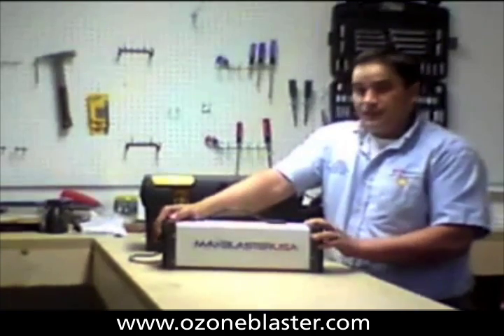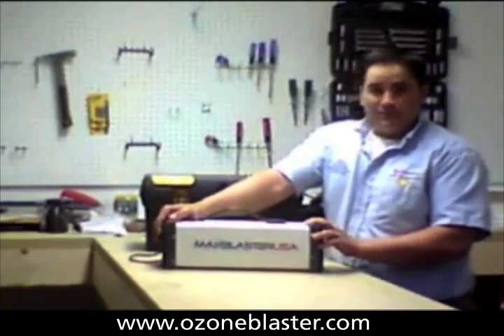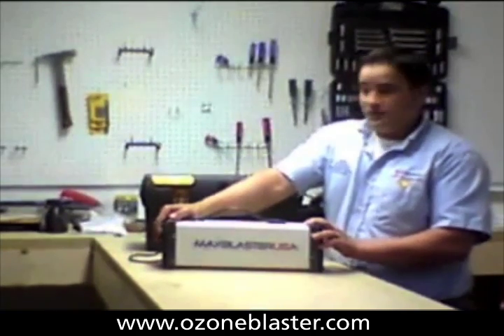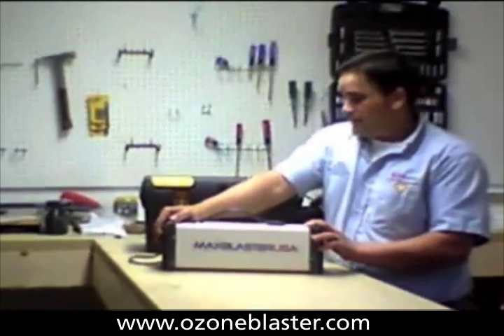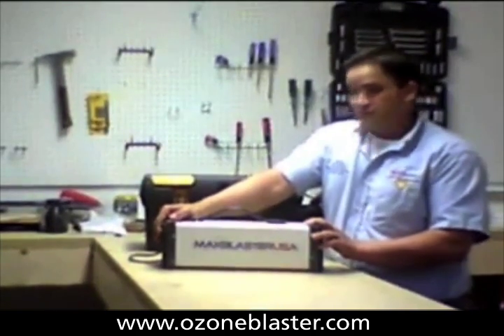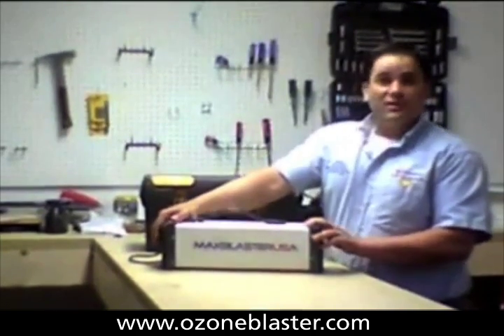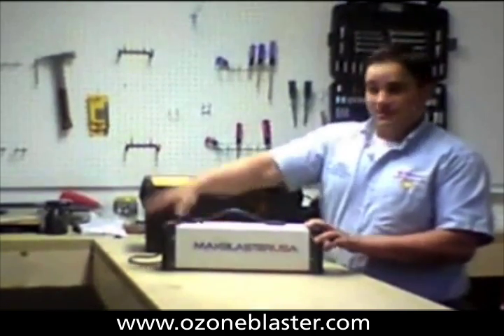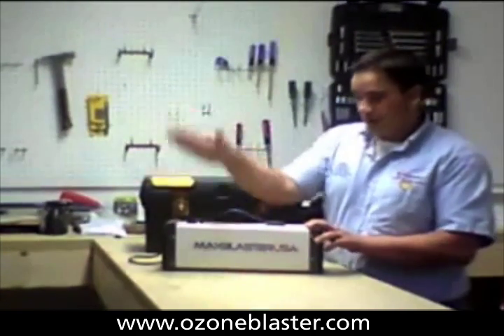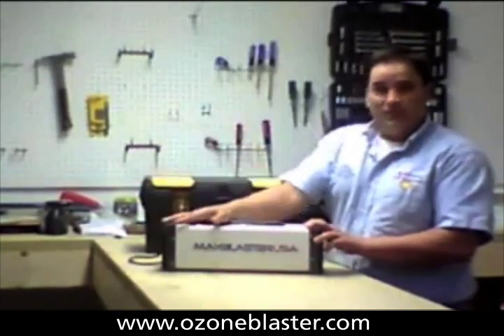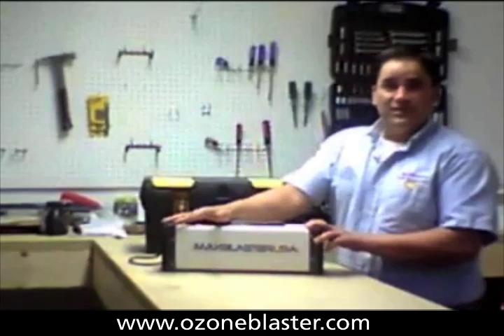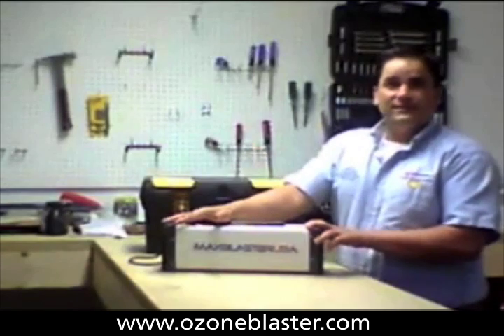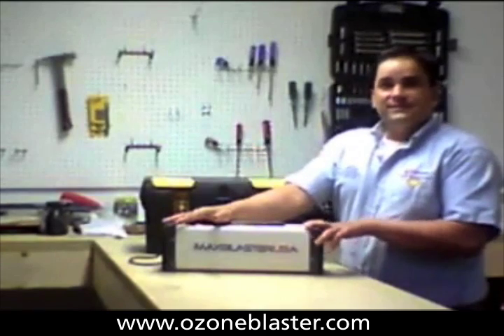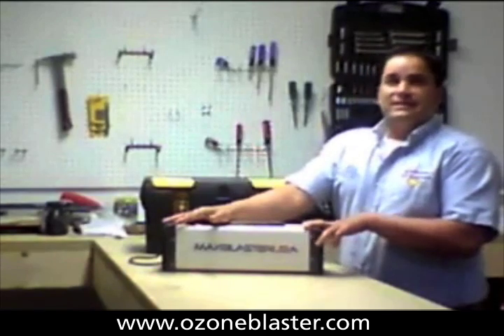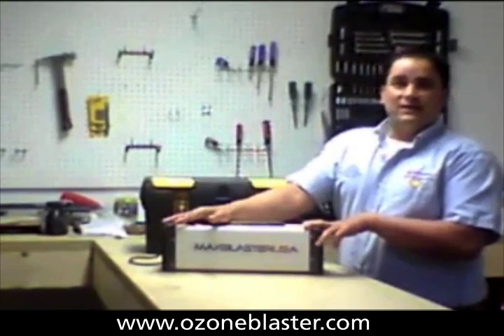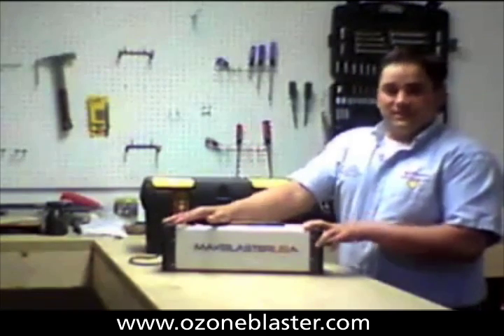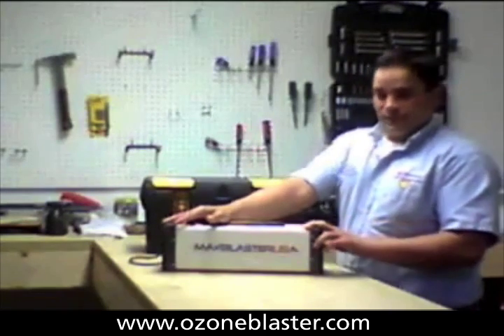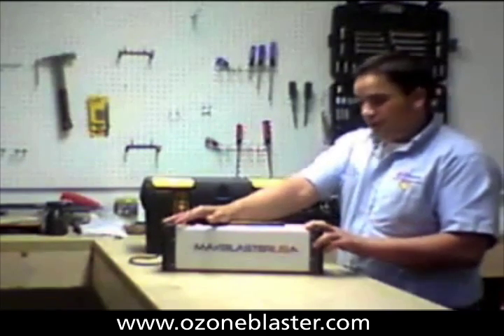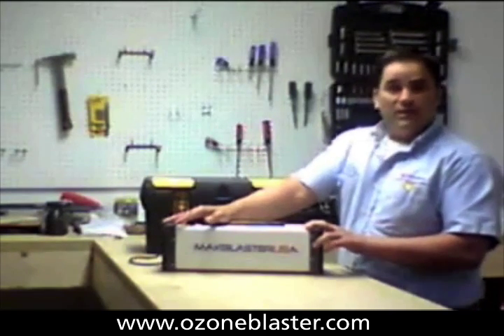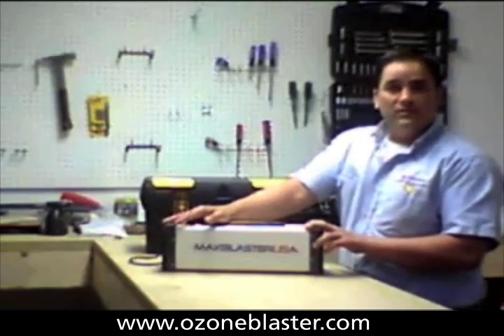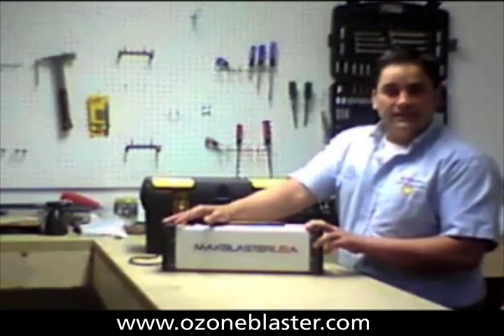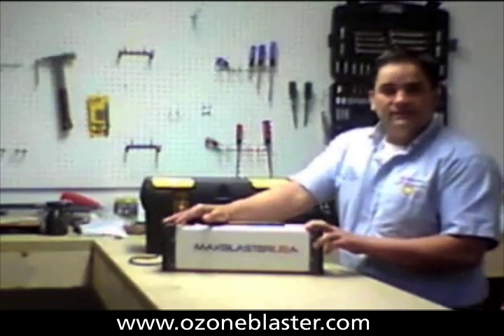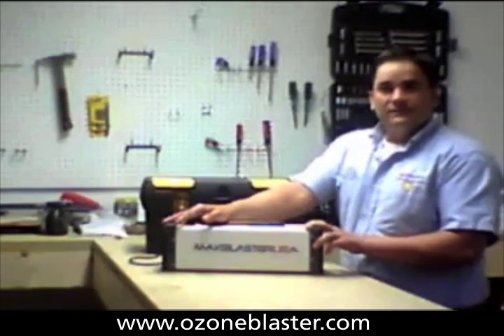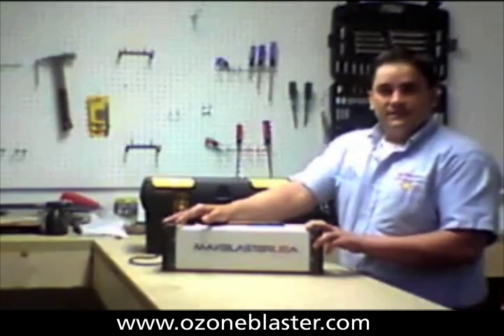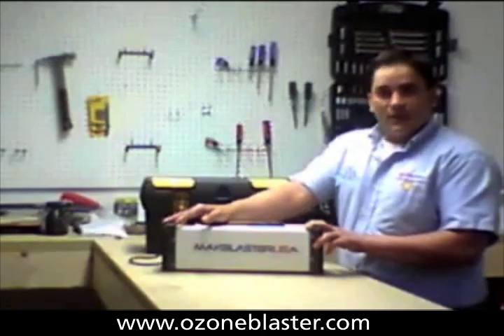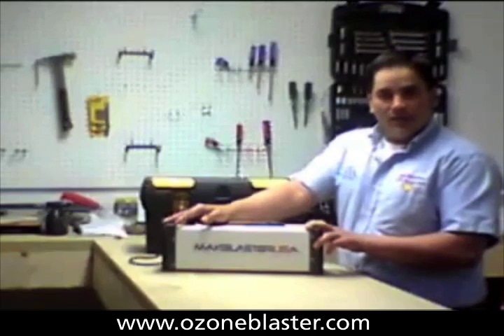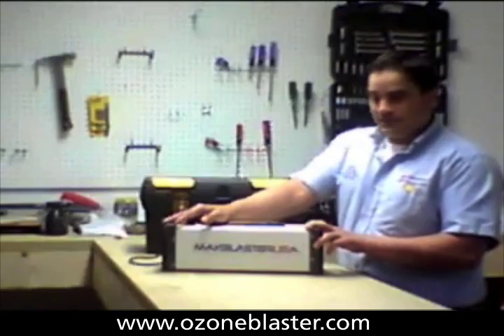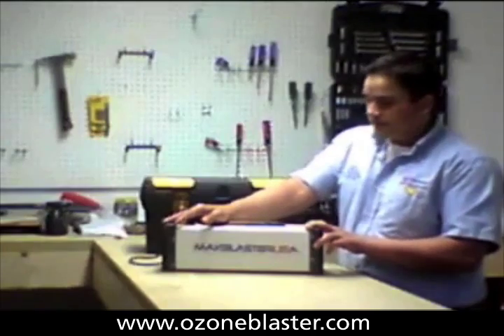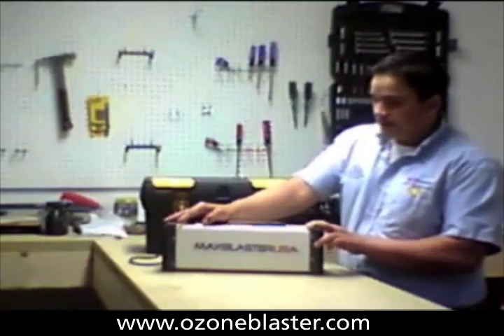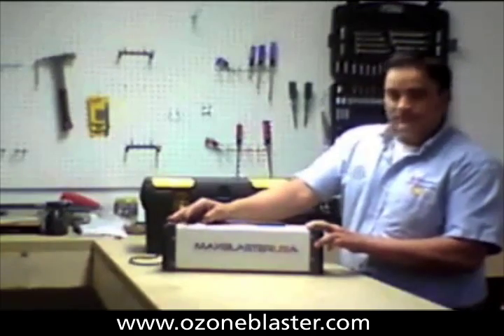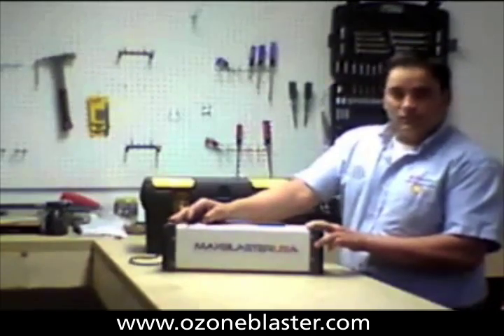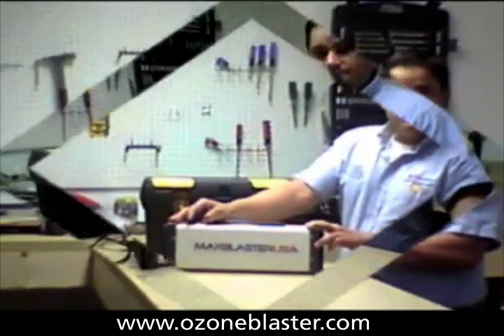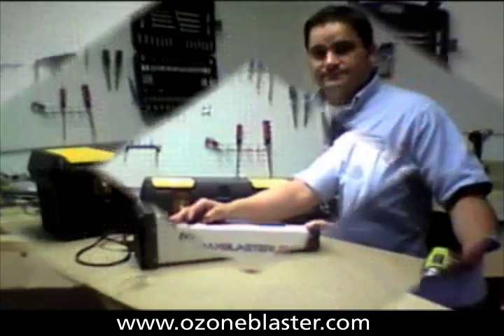And the way we're going to do that, folks, is we're pretty much going to scrap the whole thing, take the guts, and build it into a better machine — the BioBlaster from Prozone Solutions.